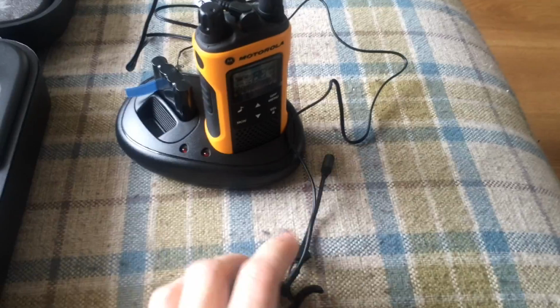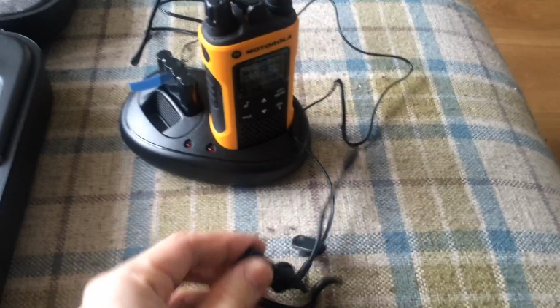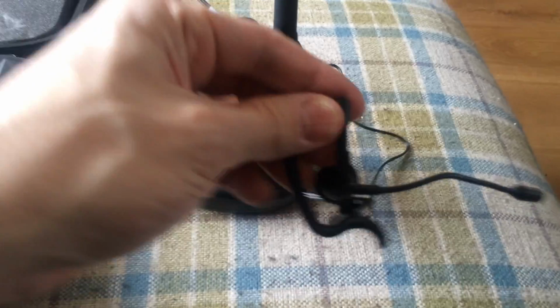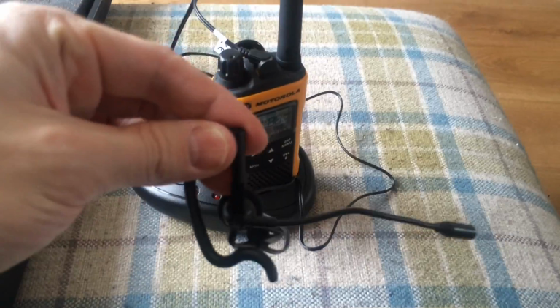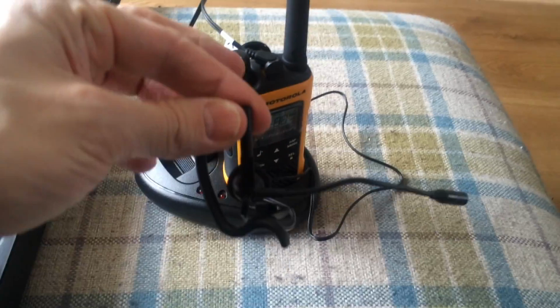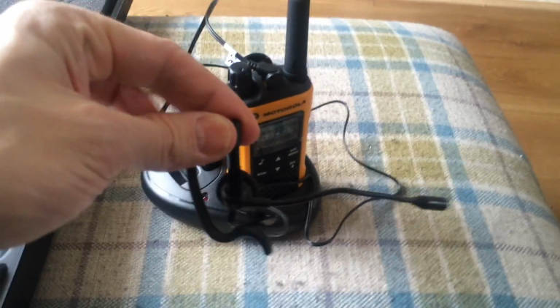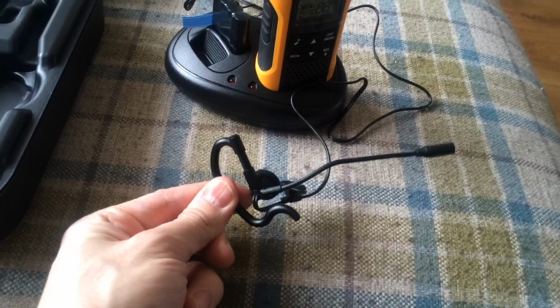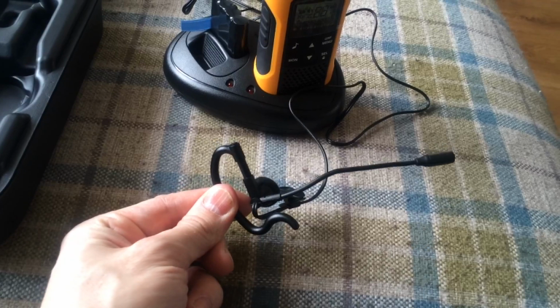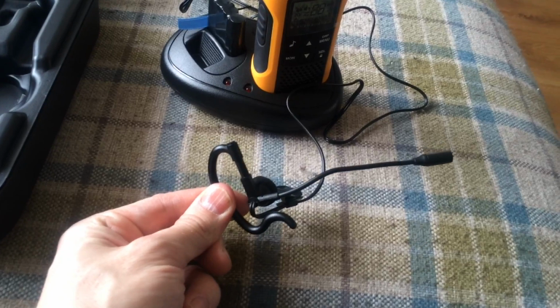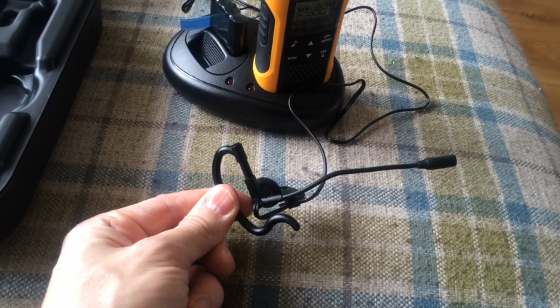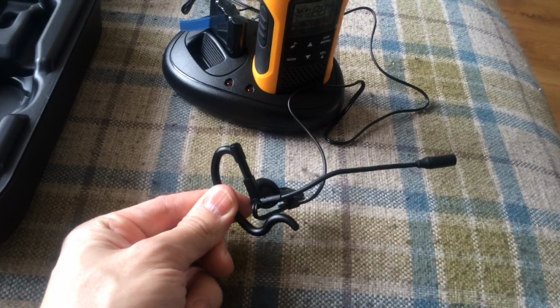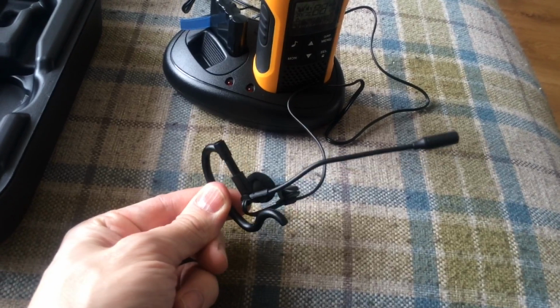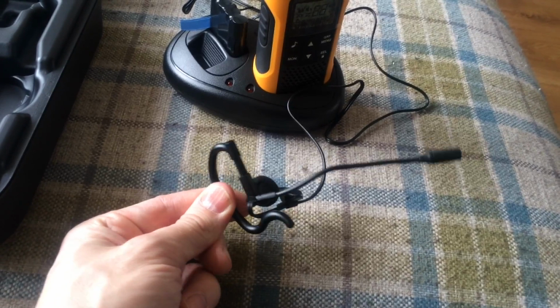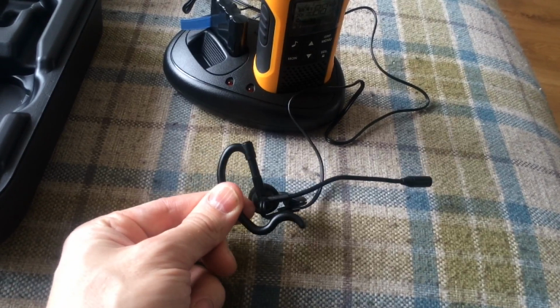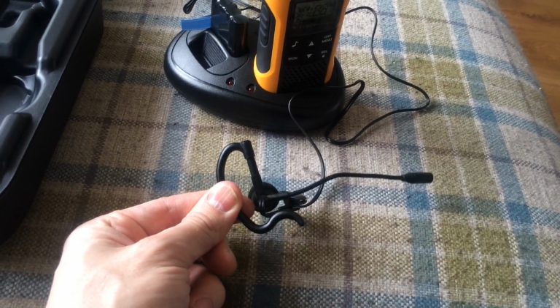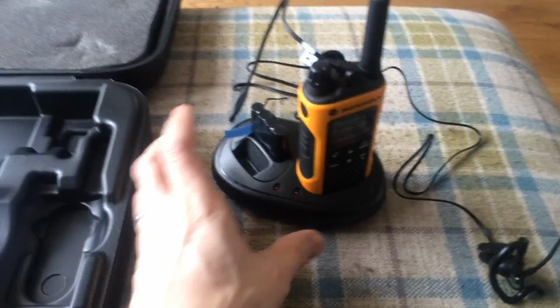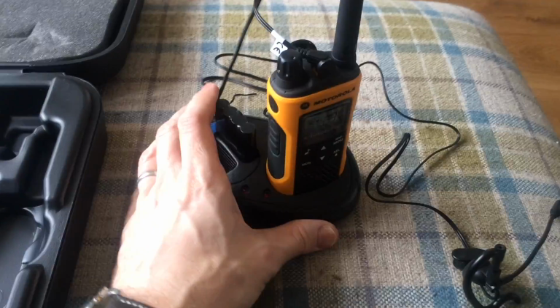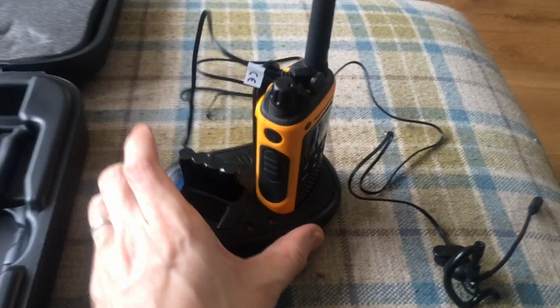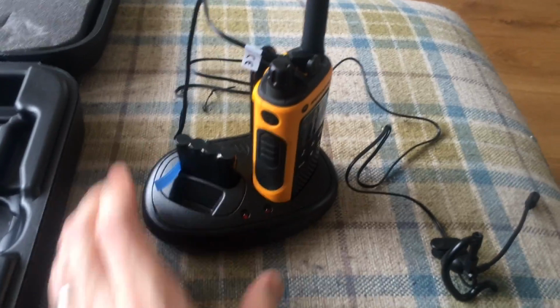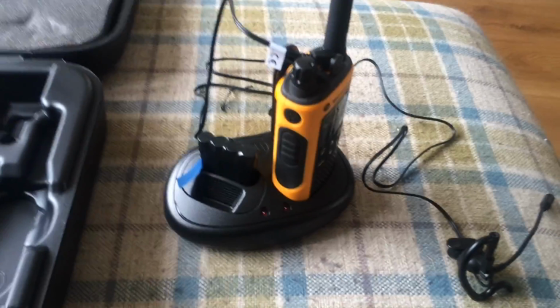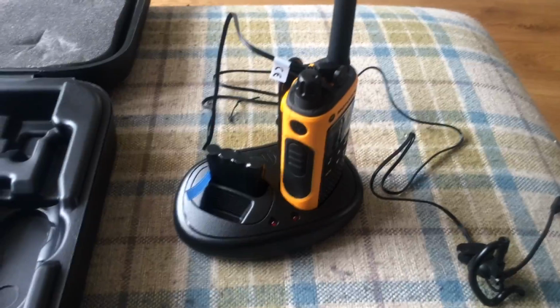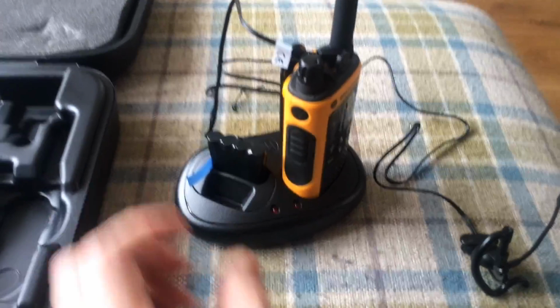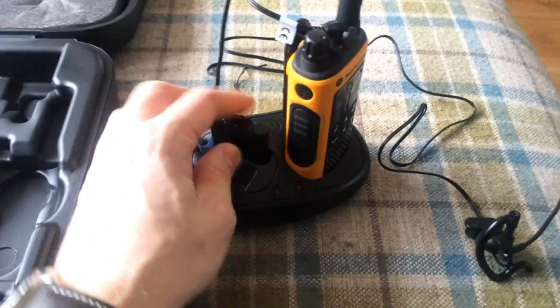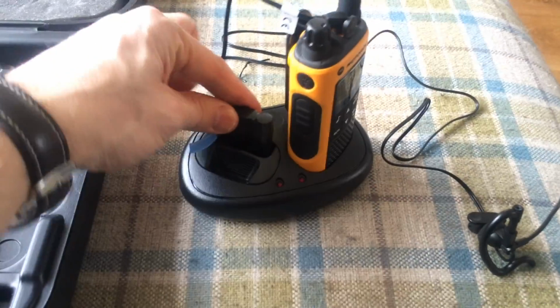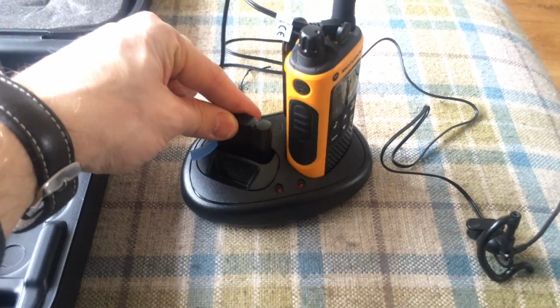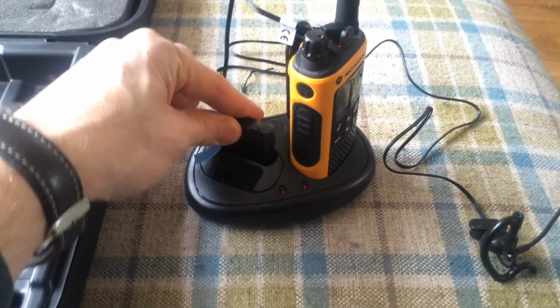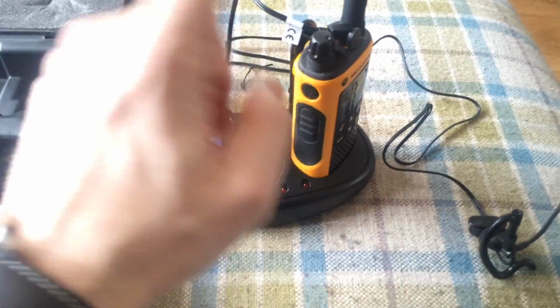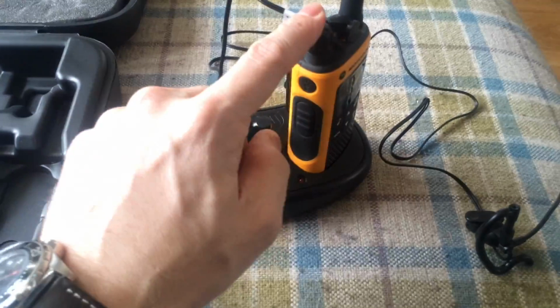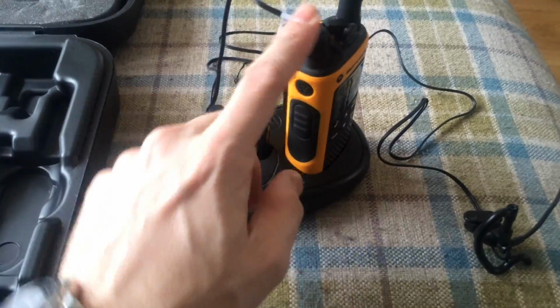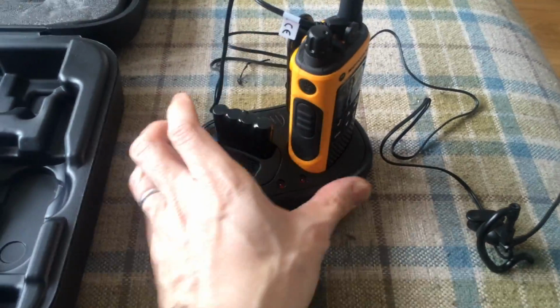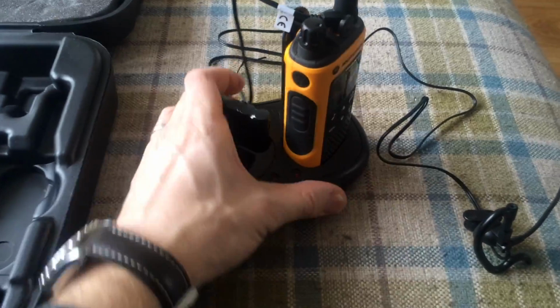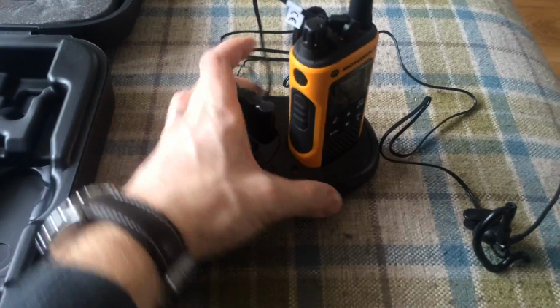So here's the little headset. Yeah, this will fit in a helmet. If you're just using one handset, you can recharge the battery while you have another one in the actual handset.